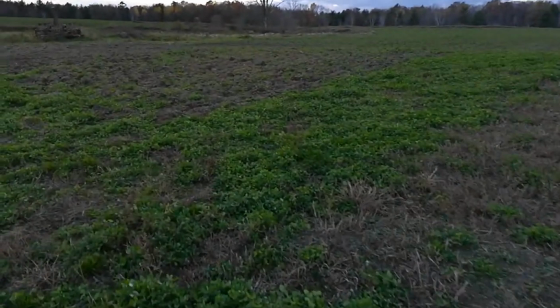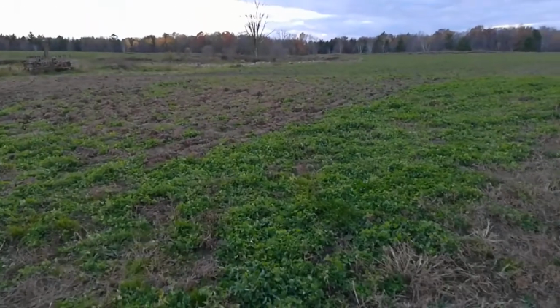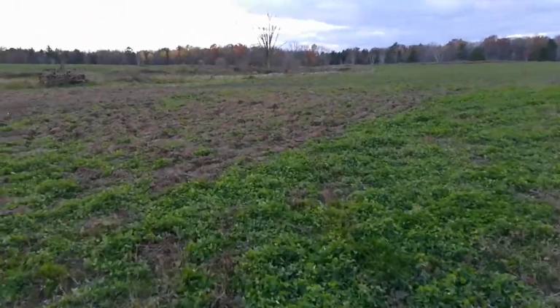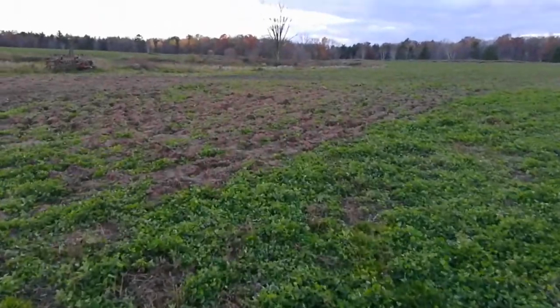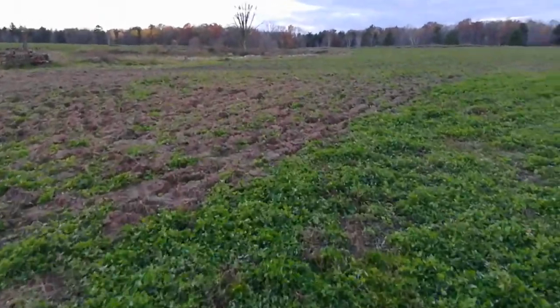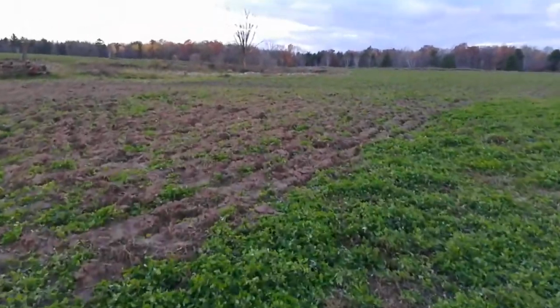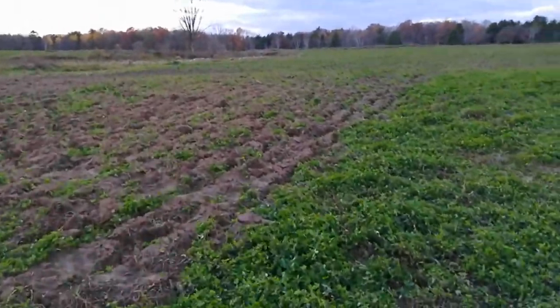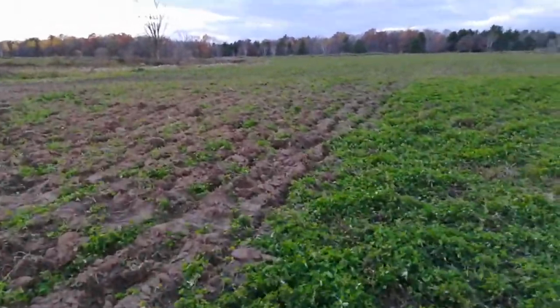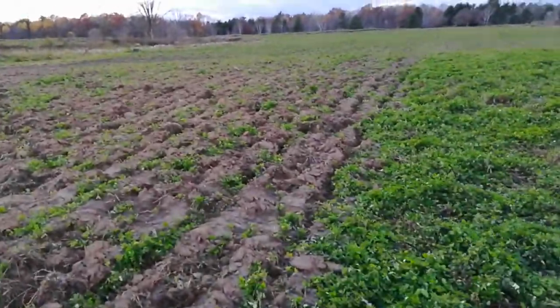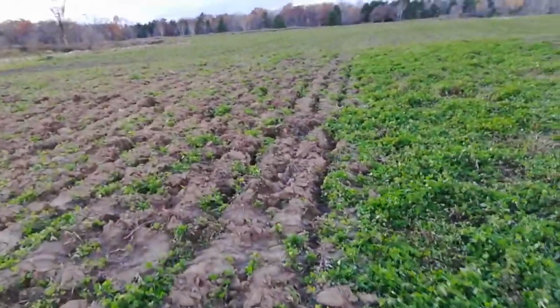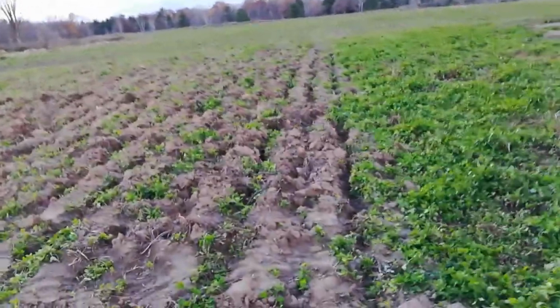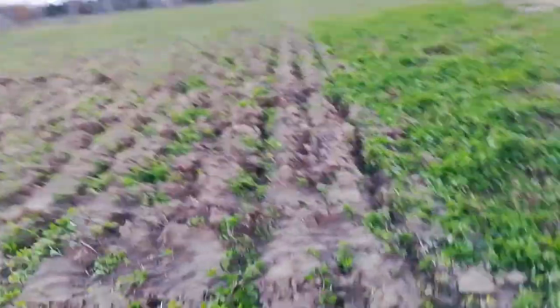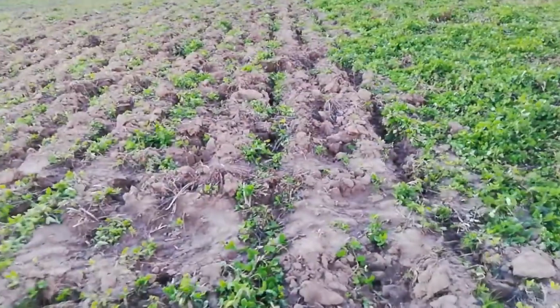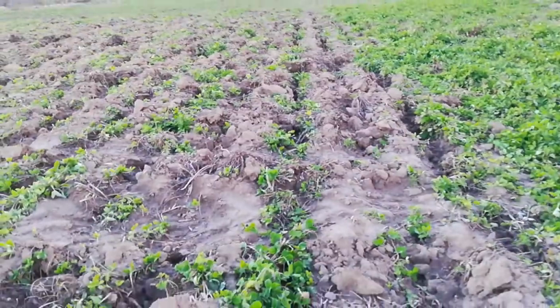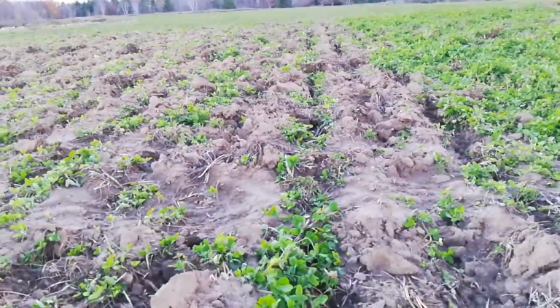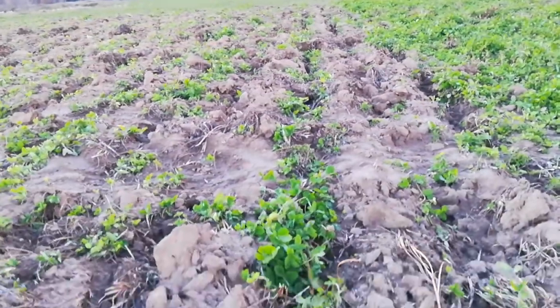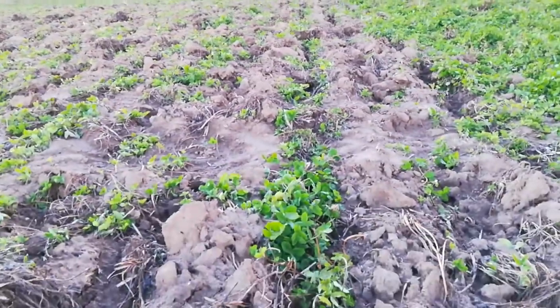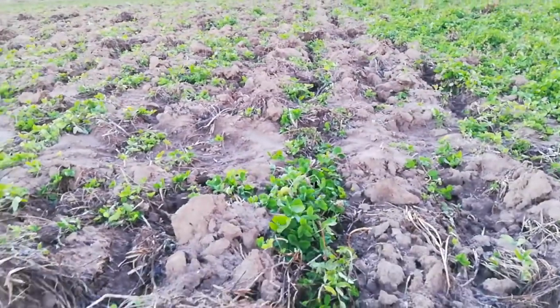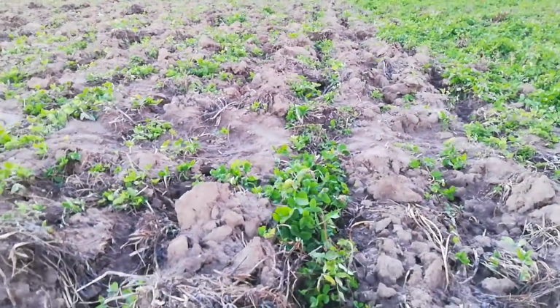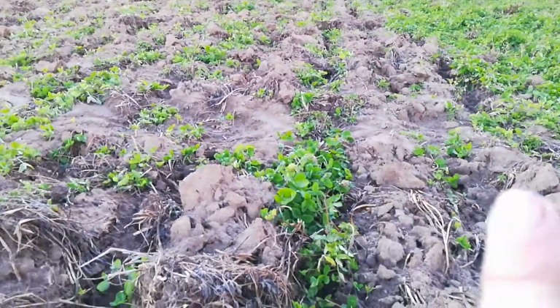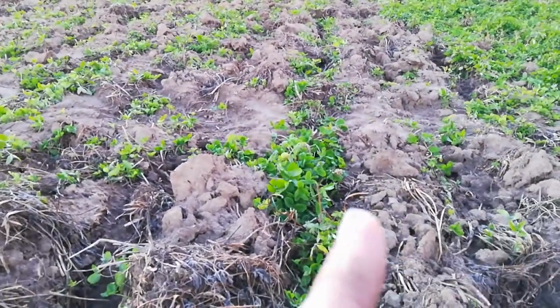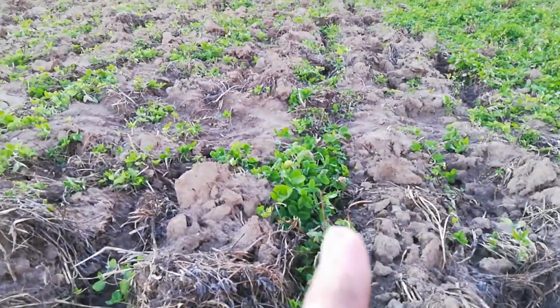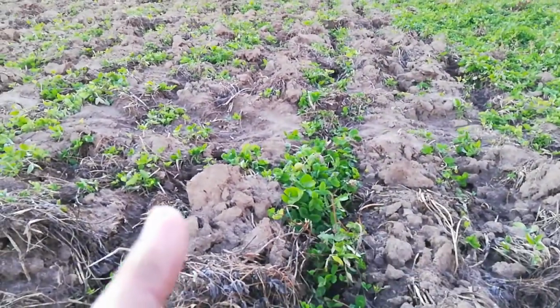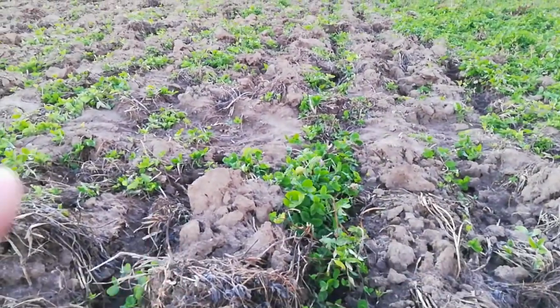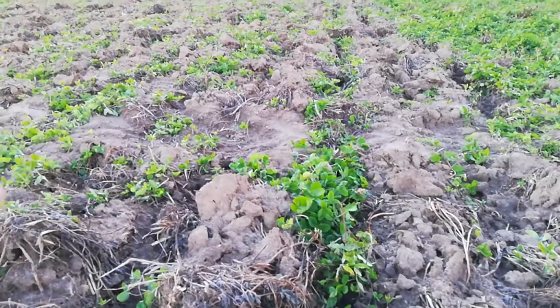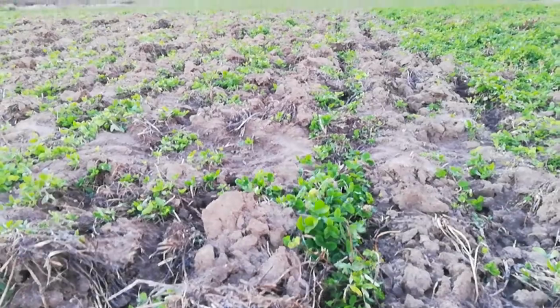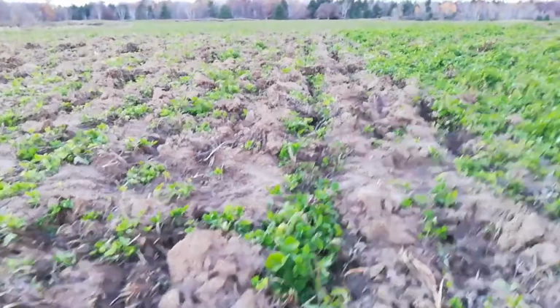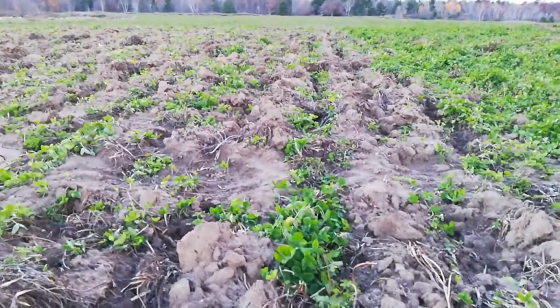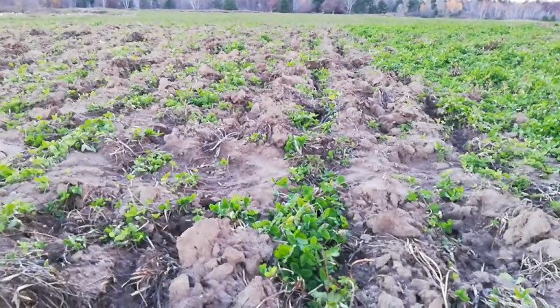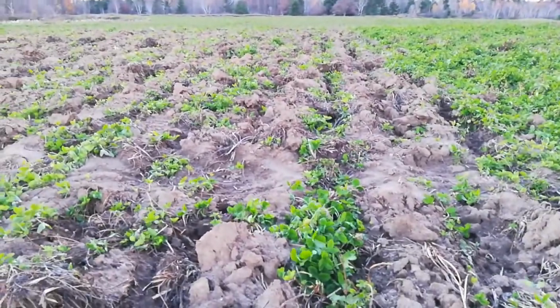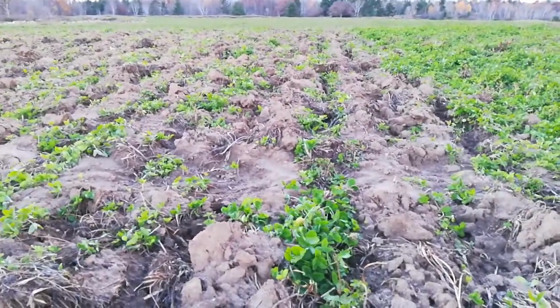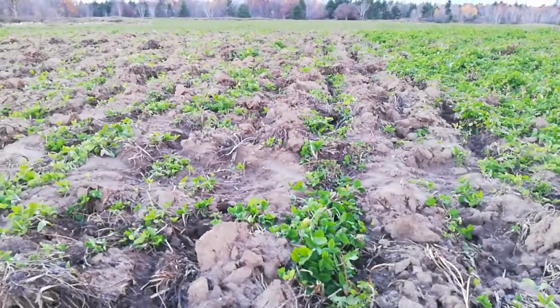Let's see what it does — you can see the individual rows there, there, there, there. So the clover is three quarters dead, essentially.